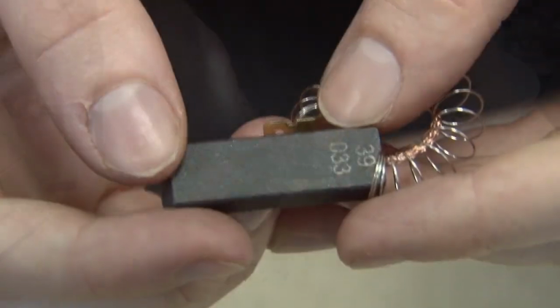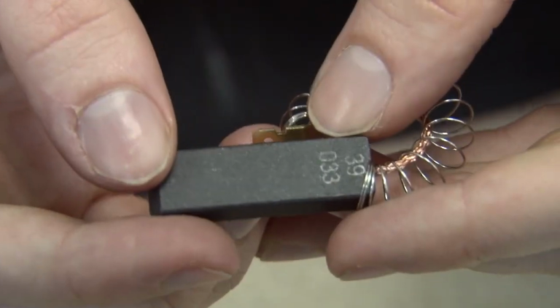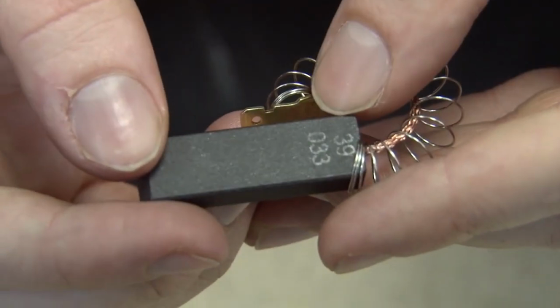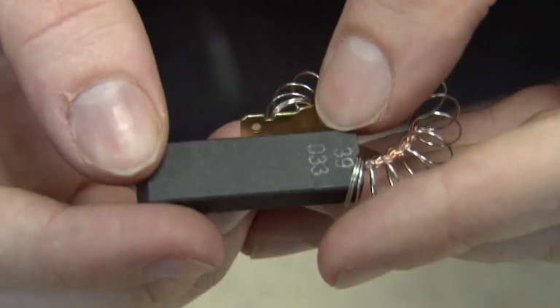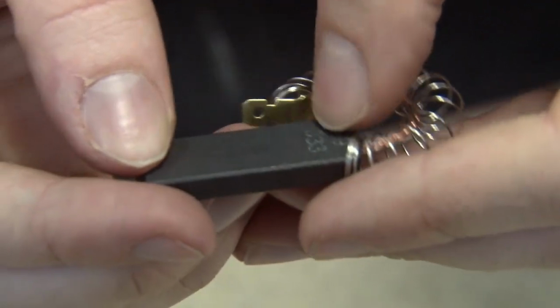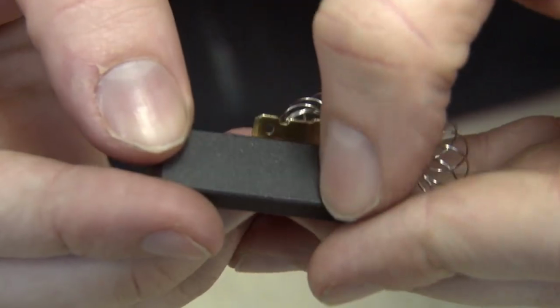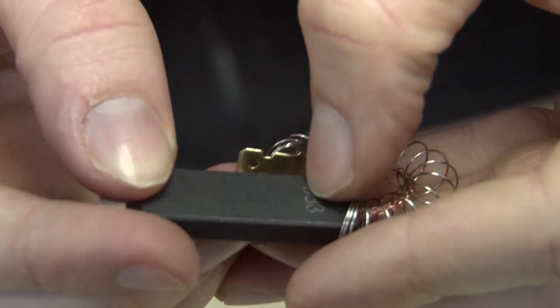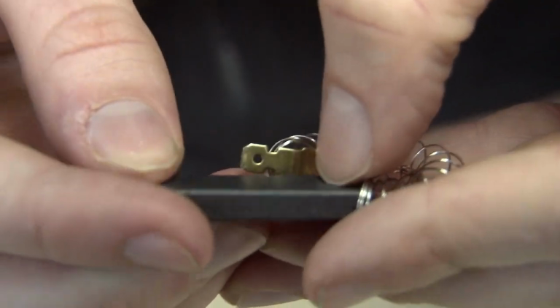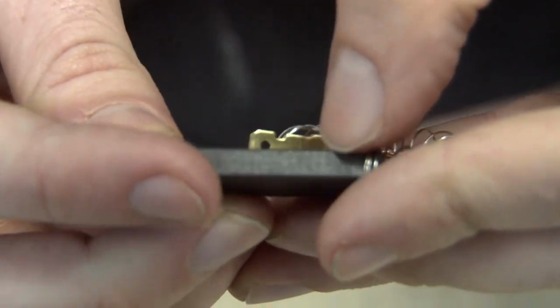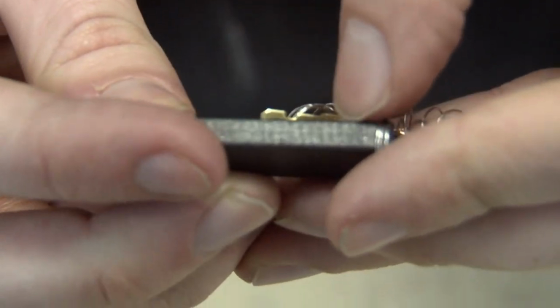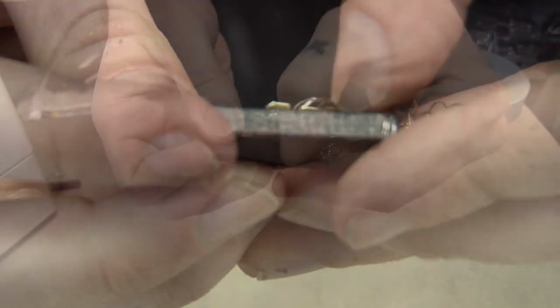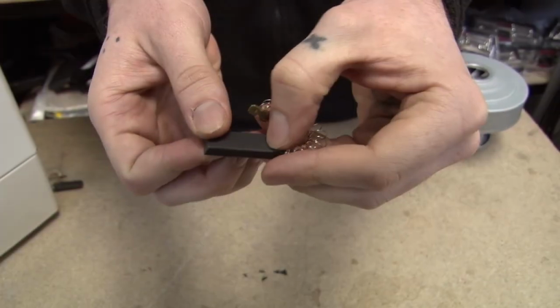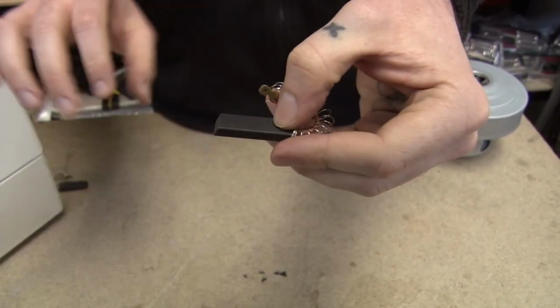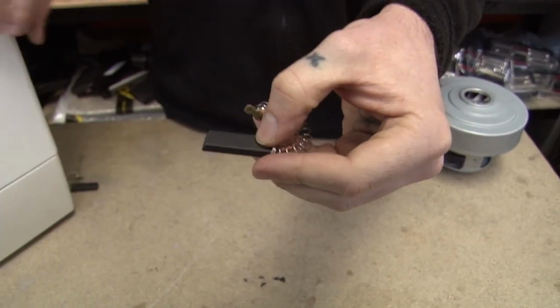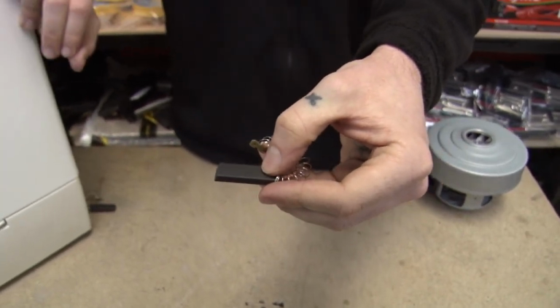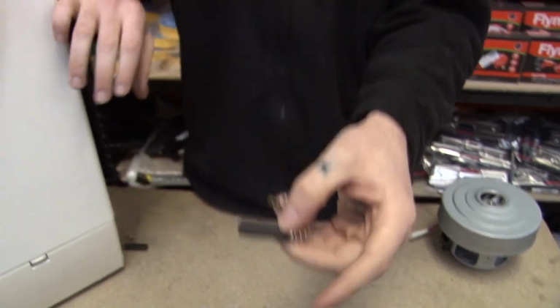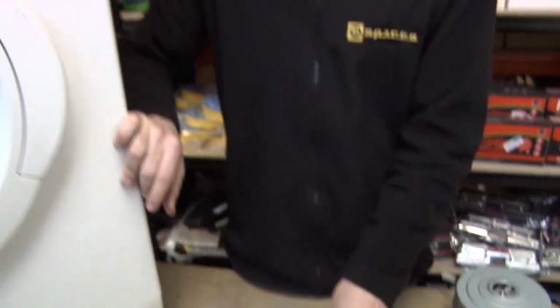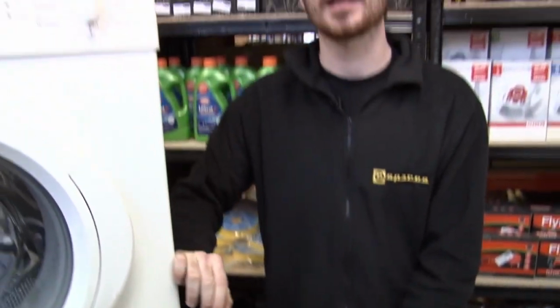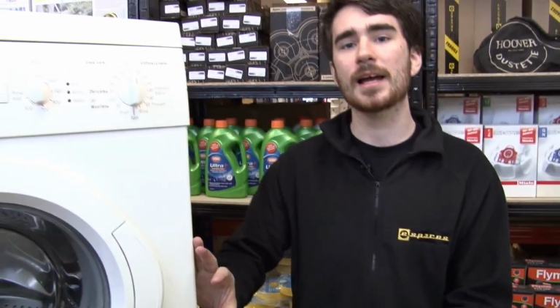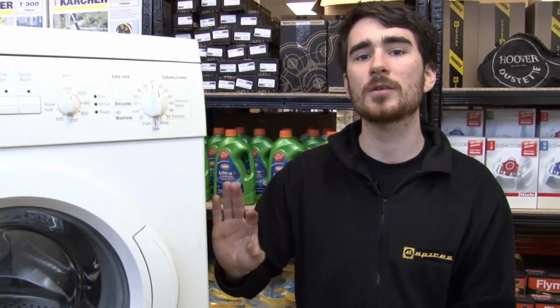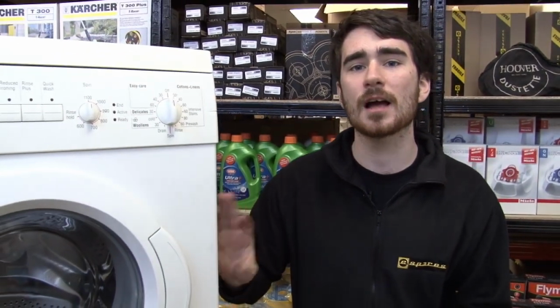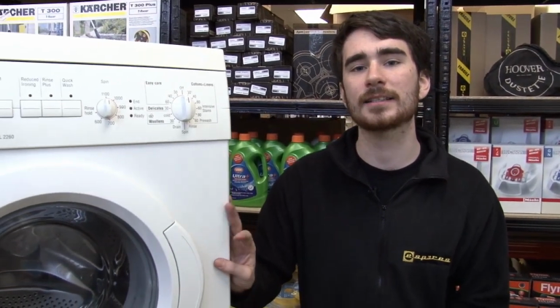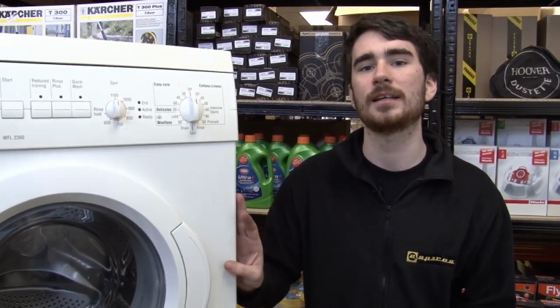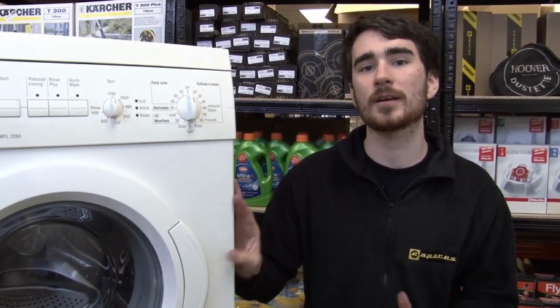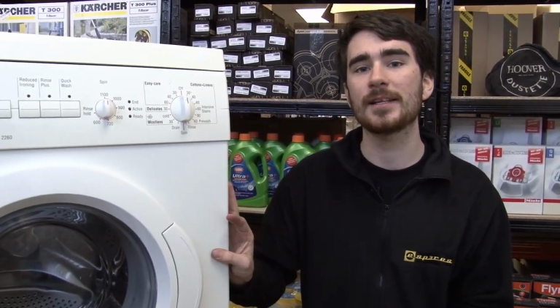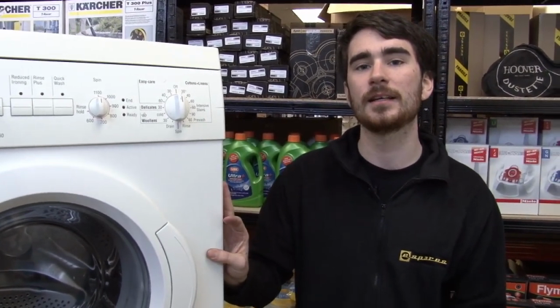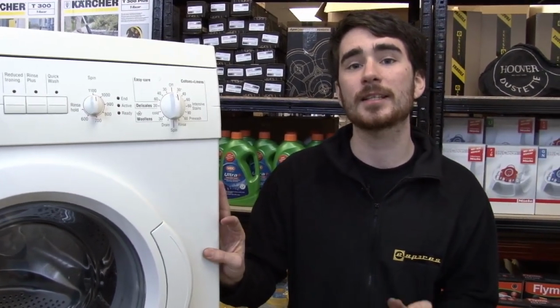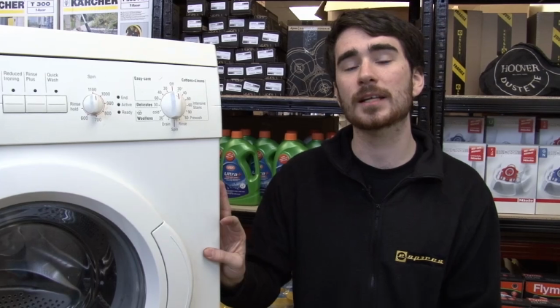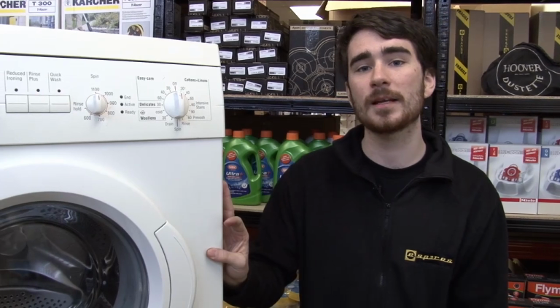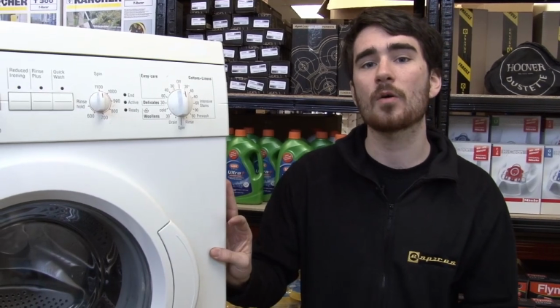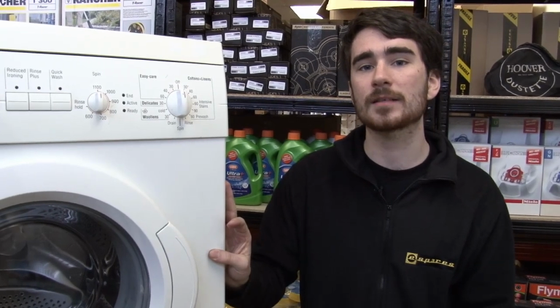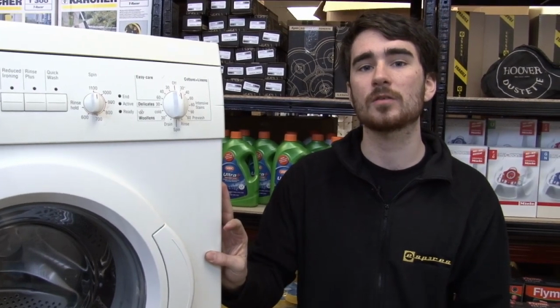This is a brand new carbon brush but old brushes can be worn down almost to the end. The symptoms of a worn down carbon brush in your washing machine are if the motor runs half-heartedly, if it runs intermittently, if there are sparks coming from it, or if it doesn't run at all.